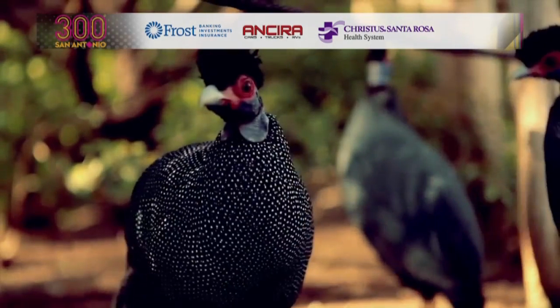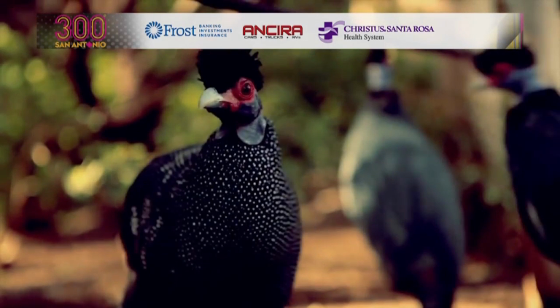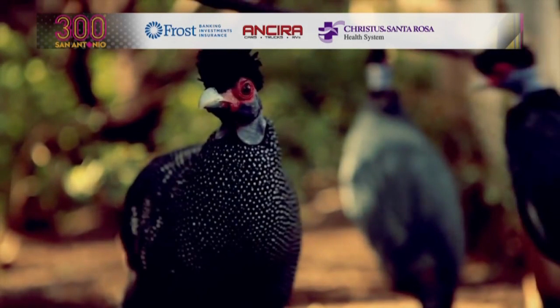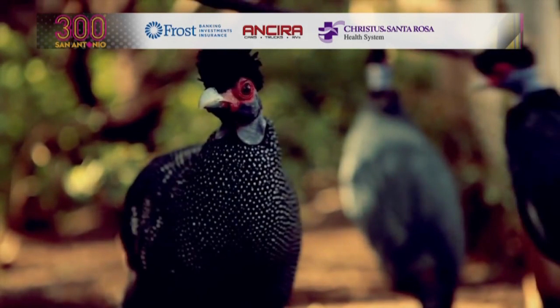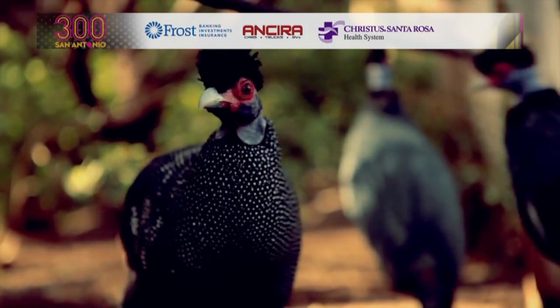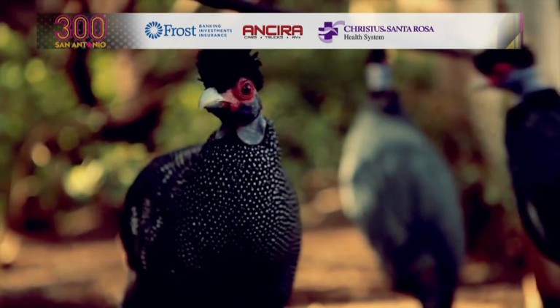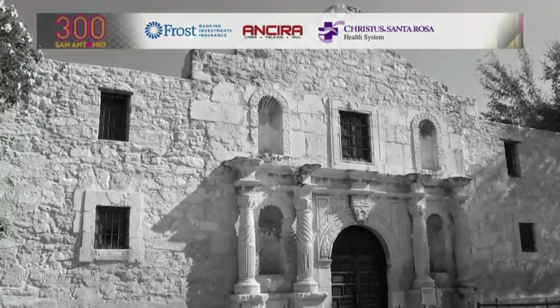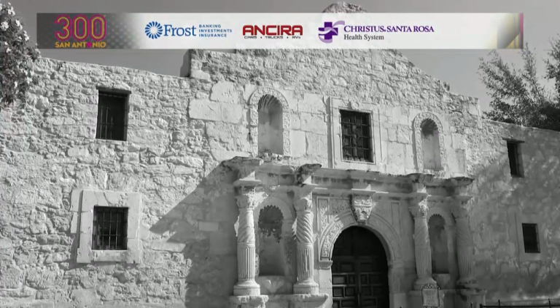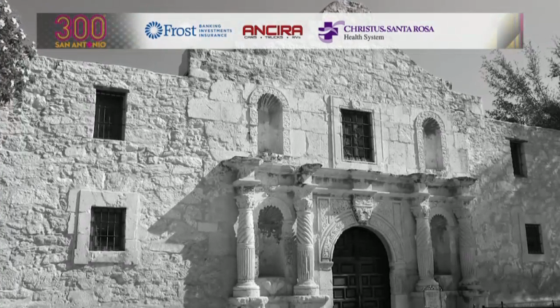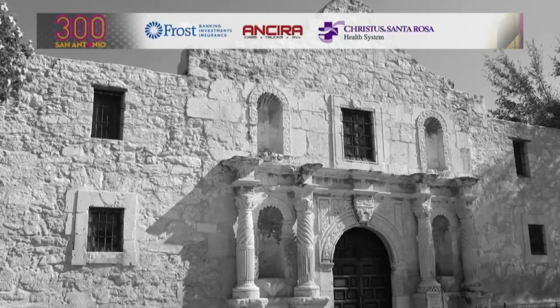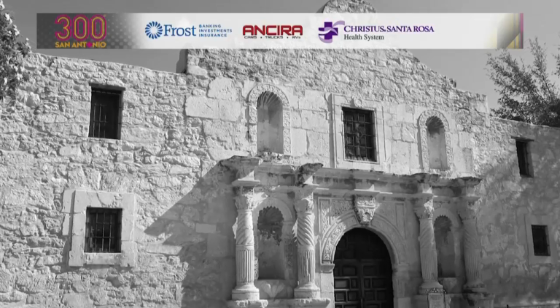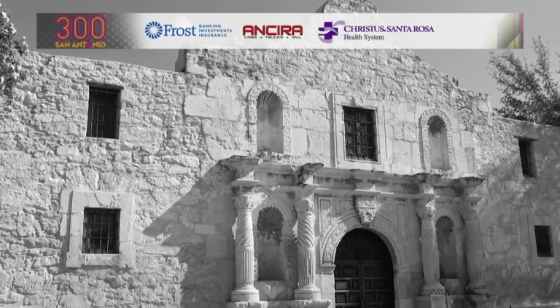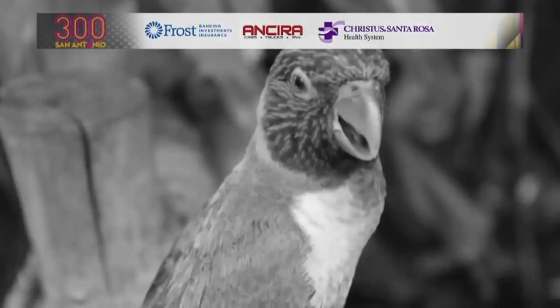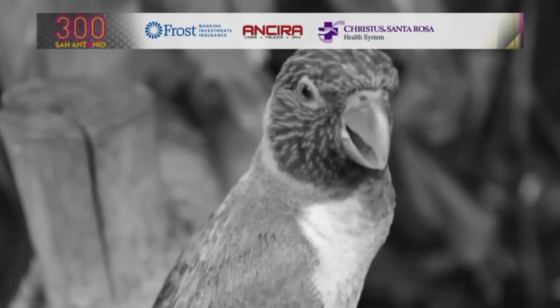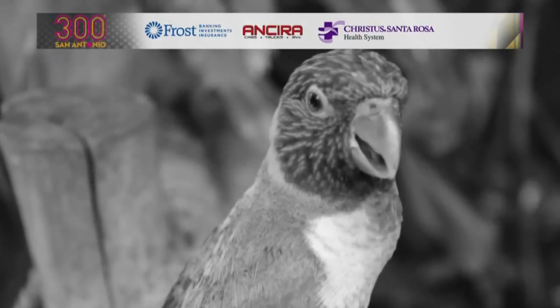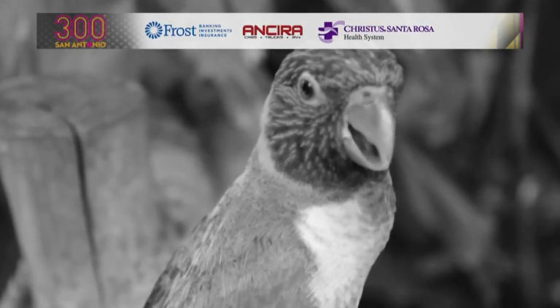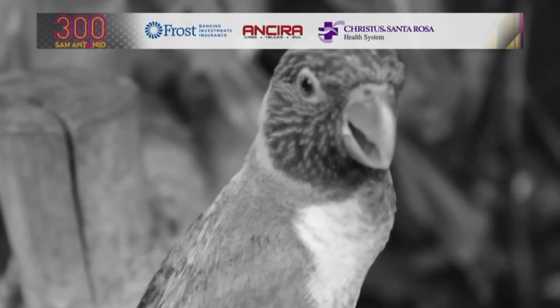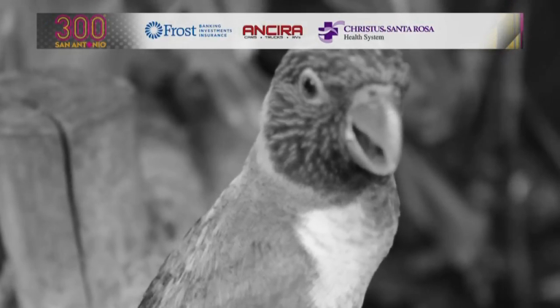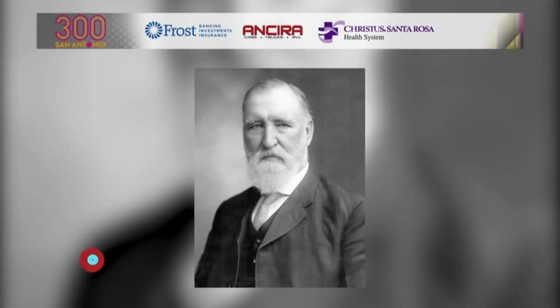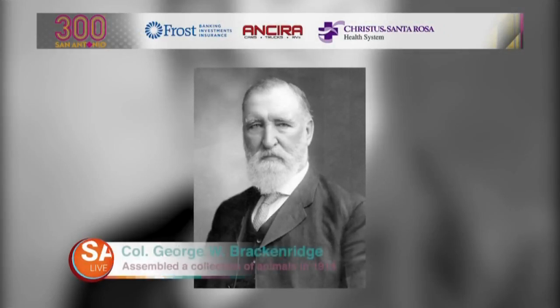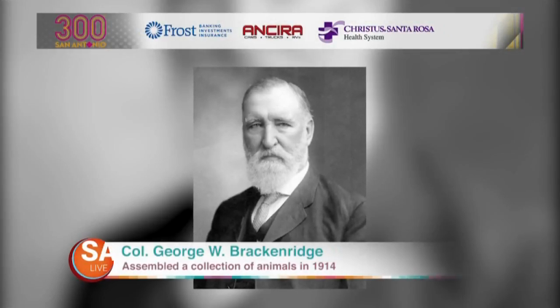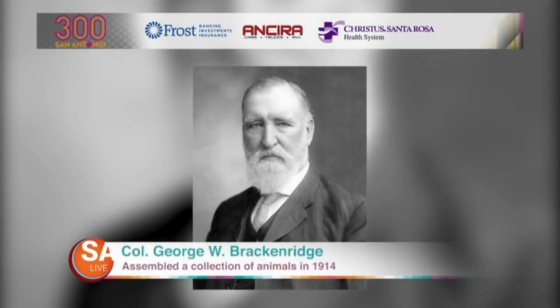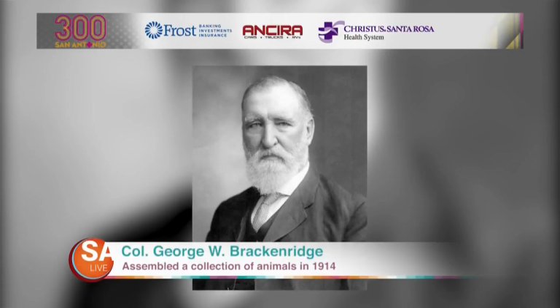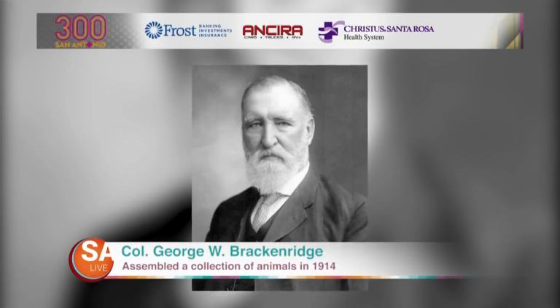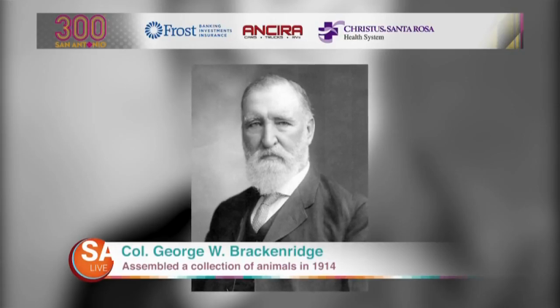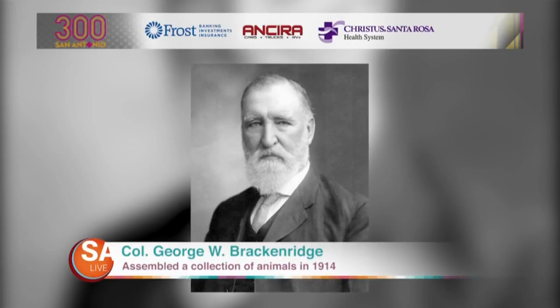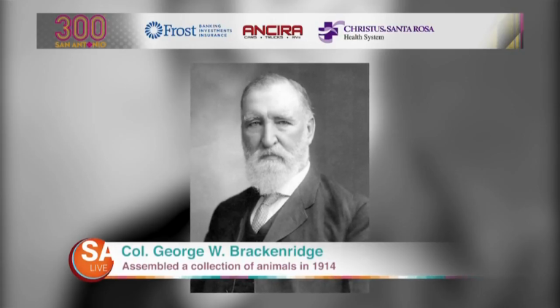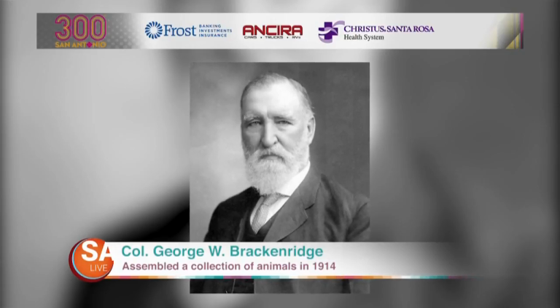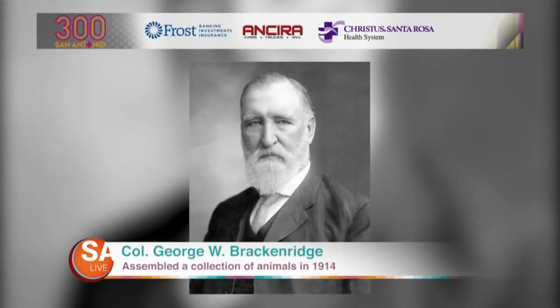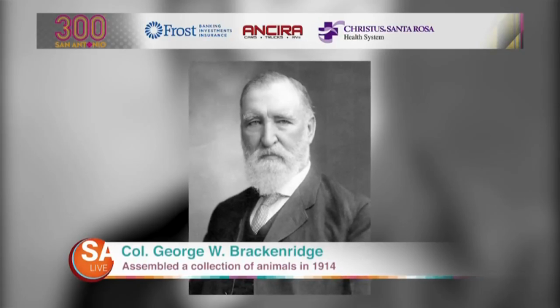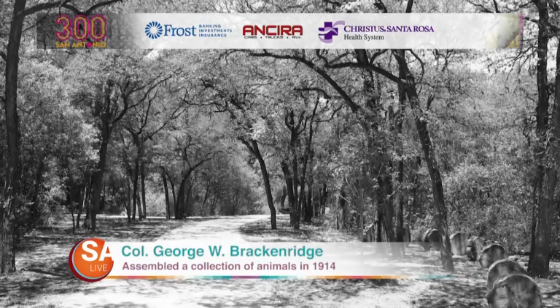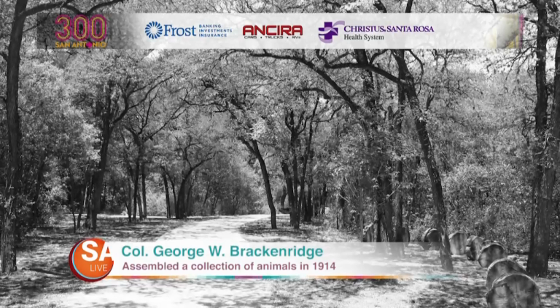But before it expanded to what it is today, a modest collection of animals compiled by historical San Antonio icon Colonel George W. Brackenridge was assembled in 1914 in what is now known as Brackenridge Park.